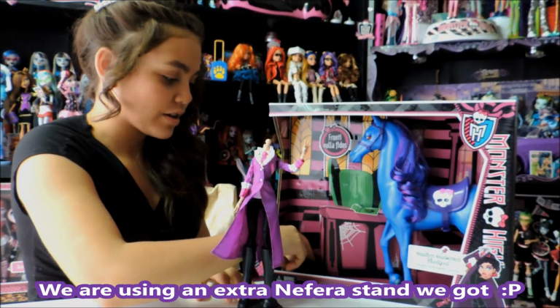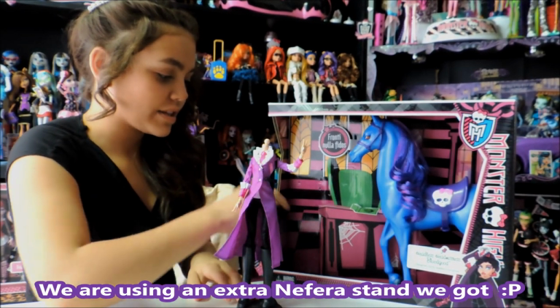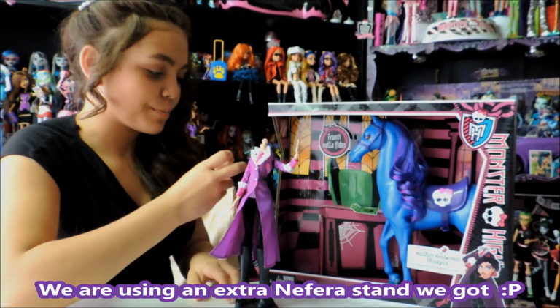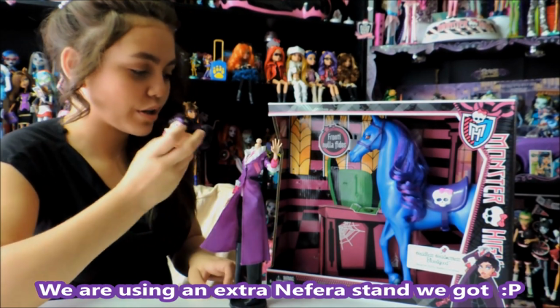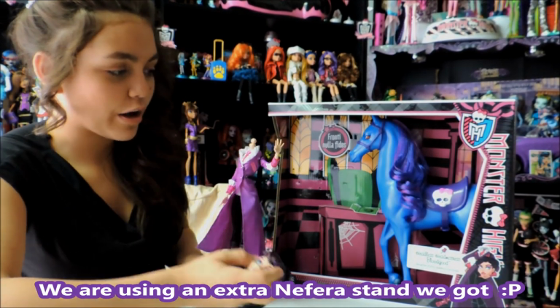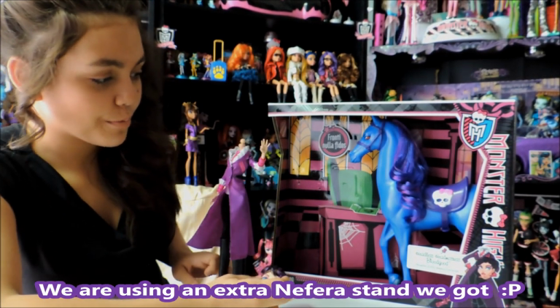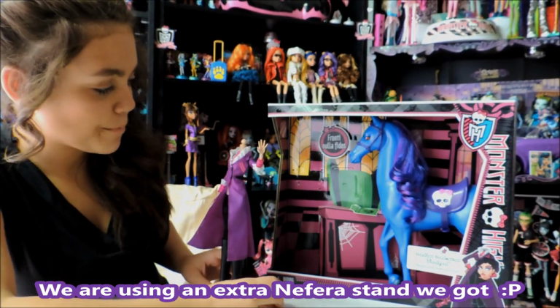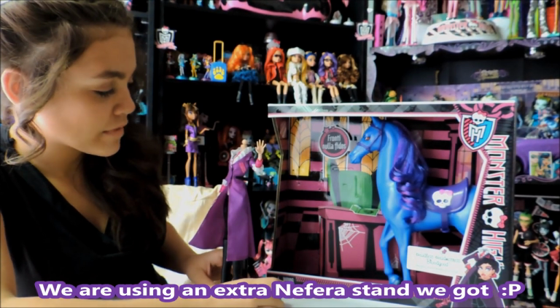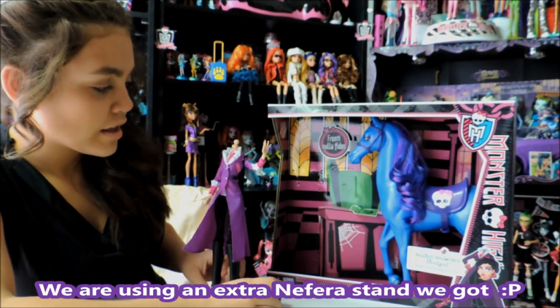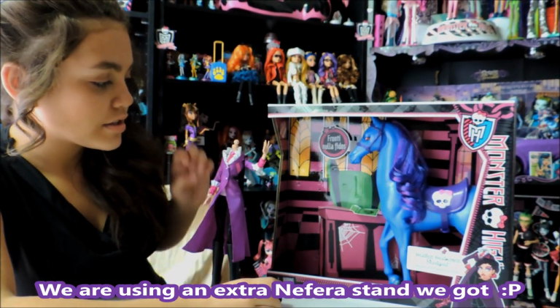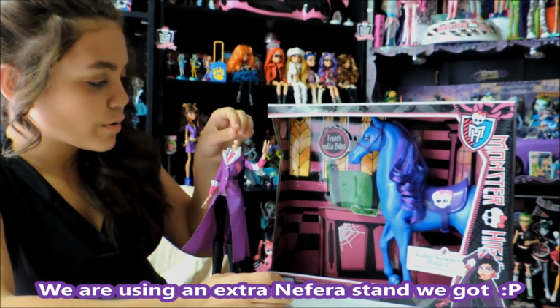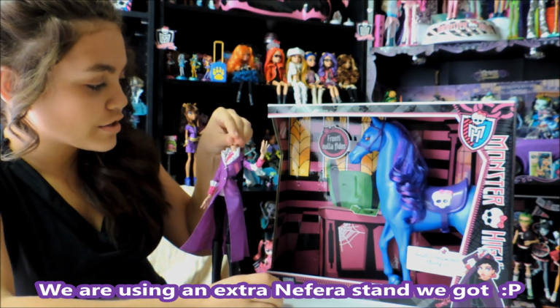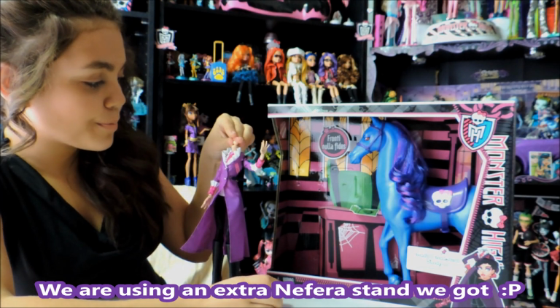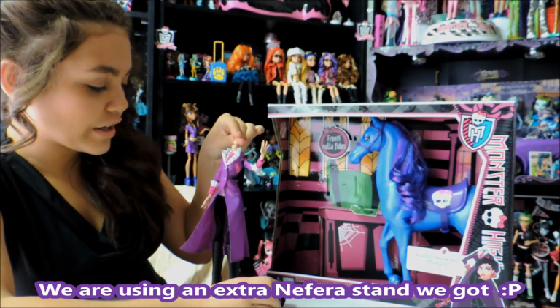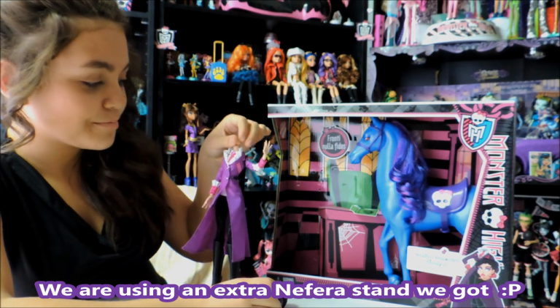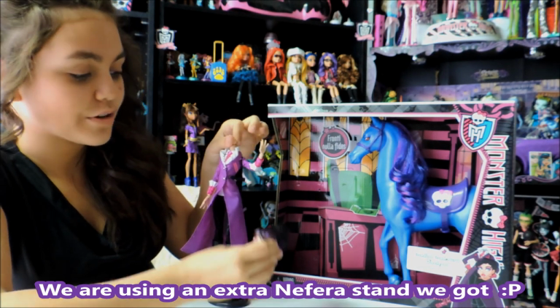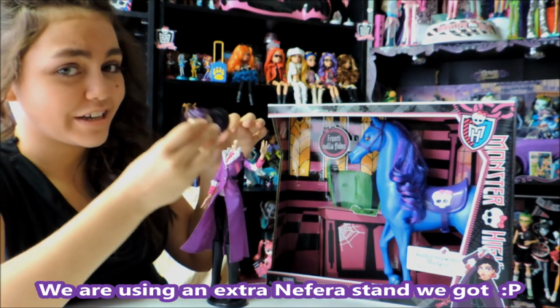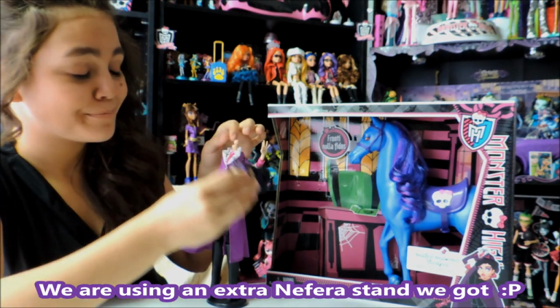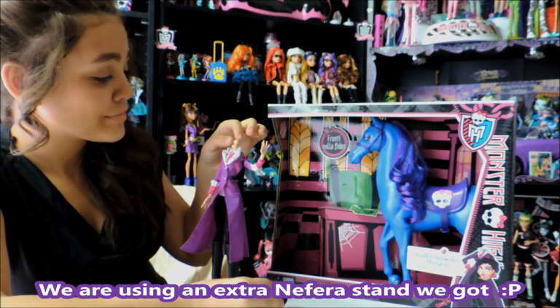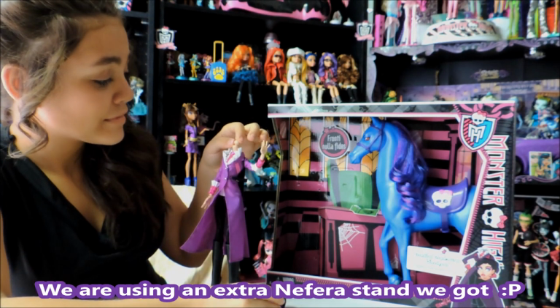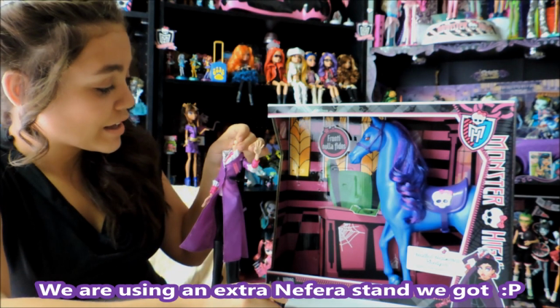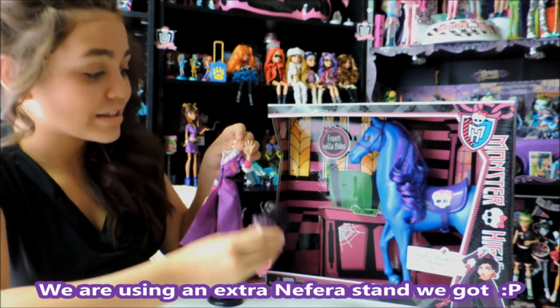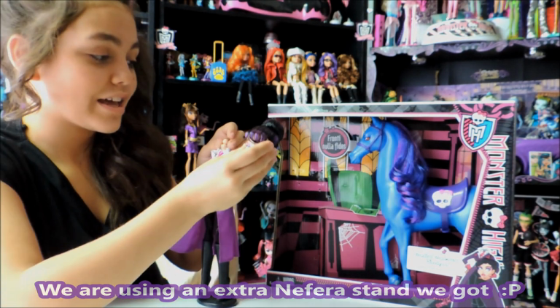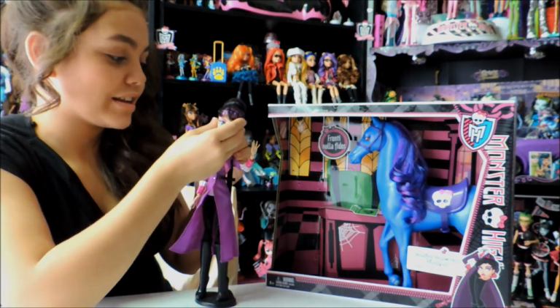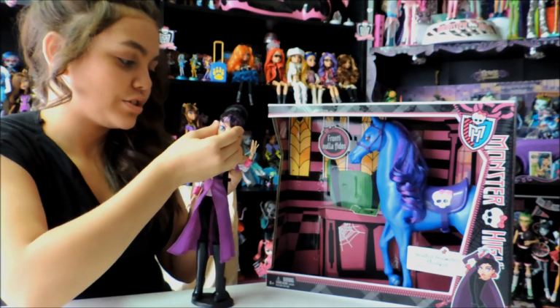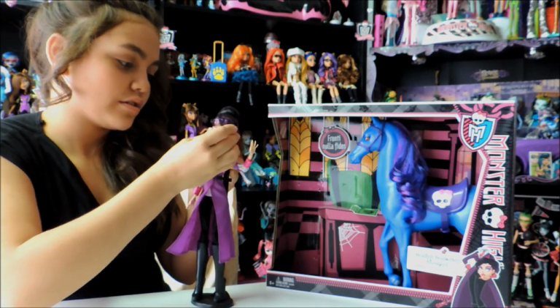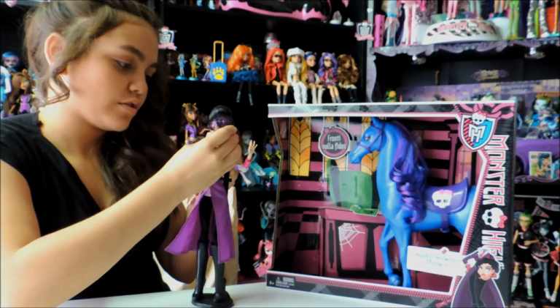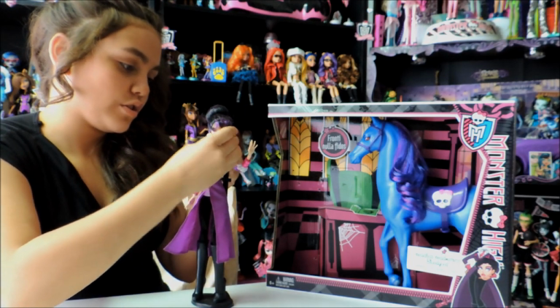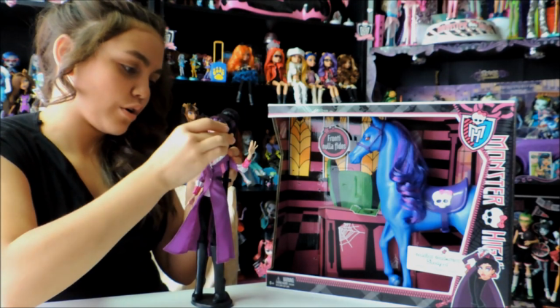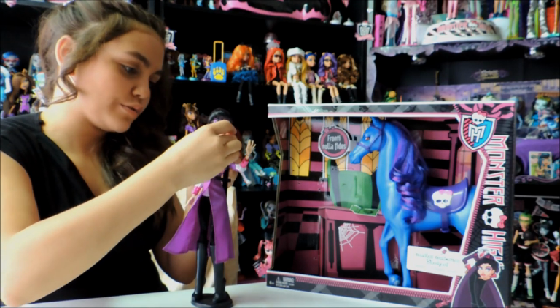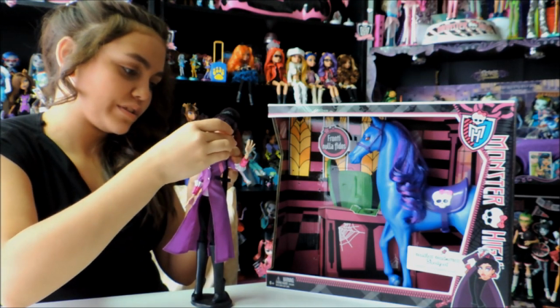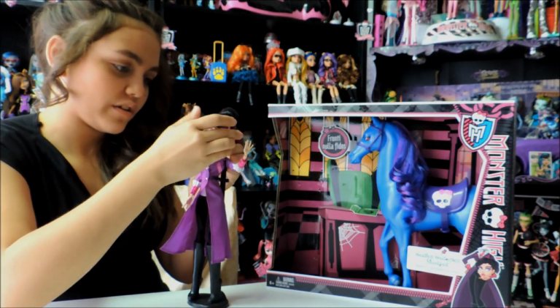I'm going to take Bloodgood out right now. So here's her body, not her head. And this is the head that attaches to it. All you have to do is just squeeze it on there.